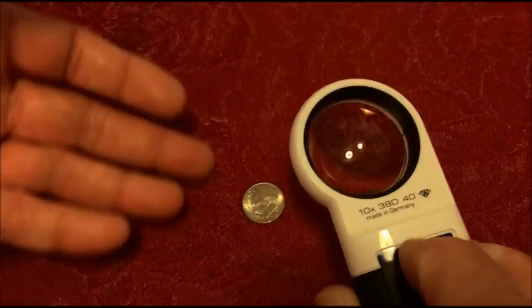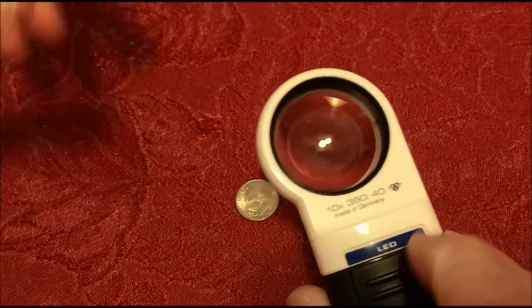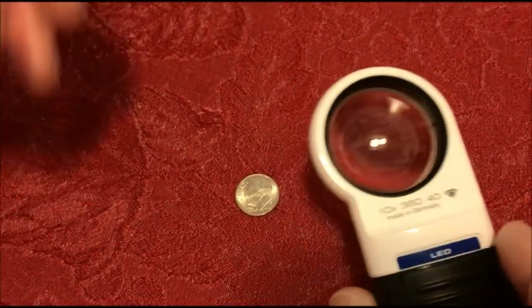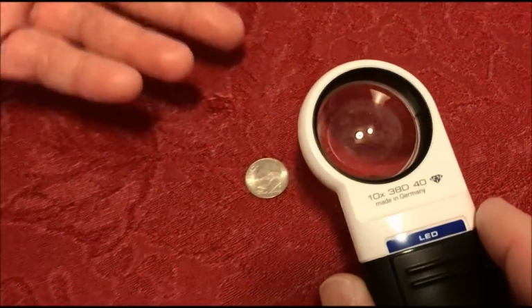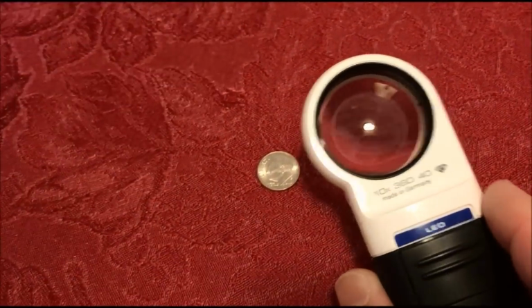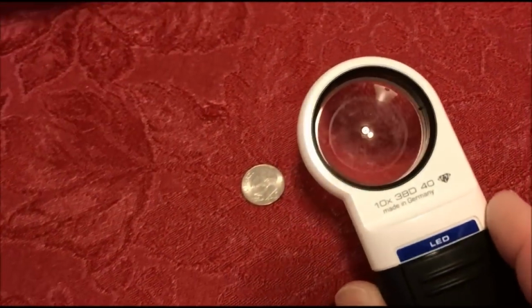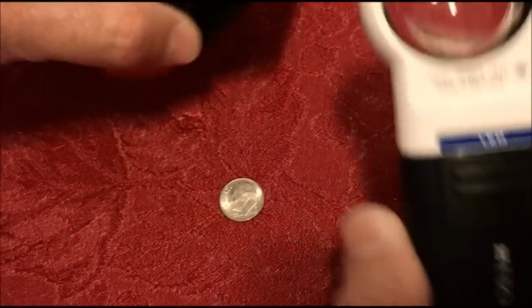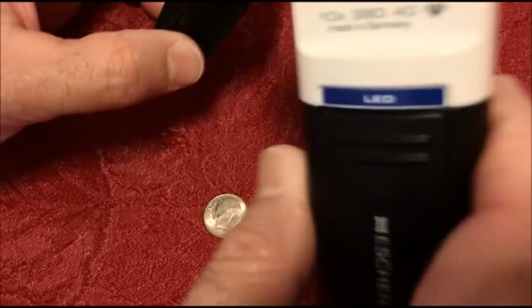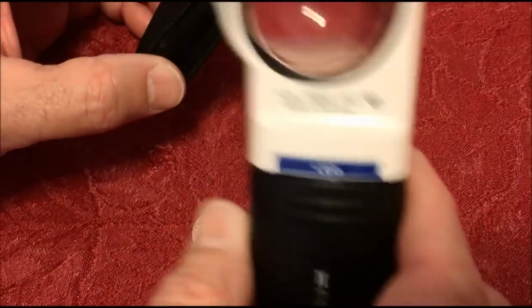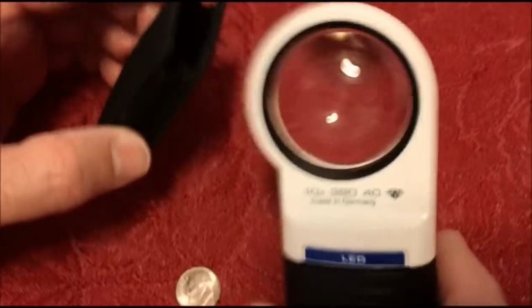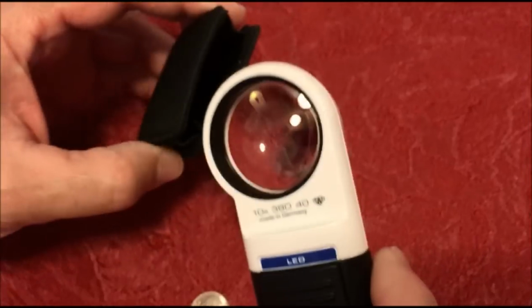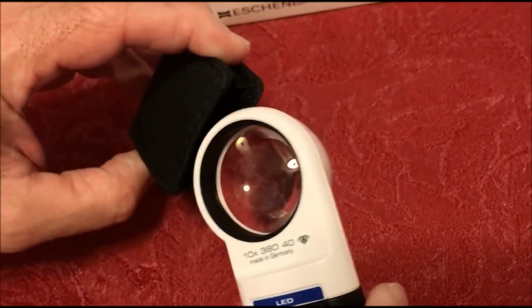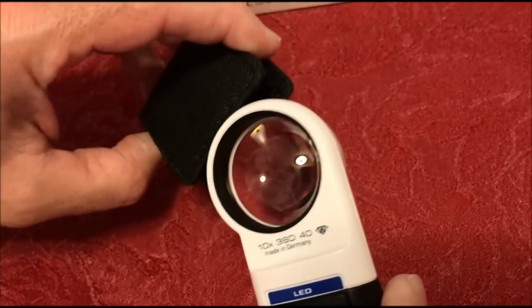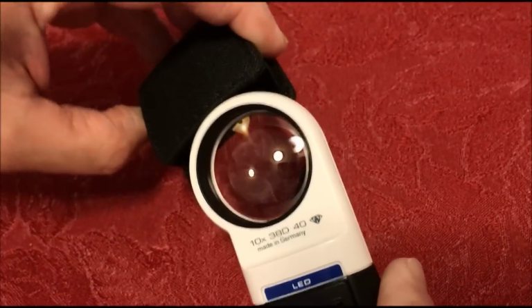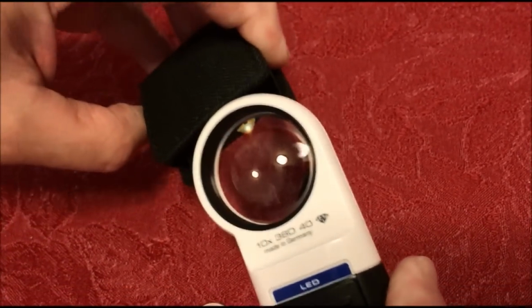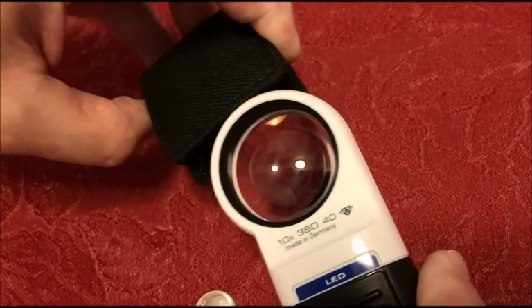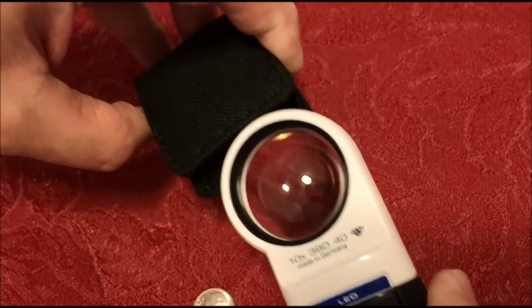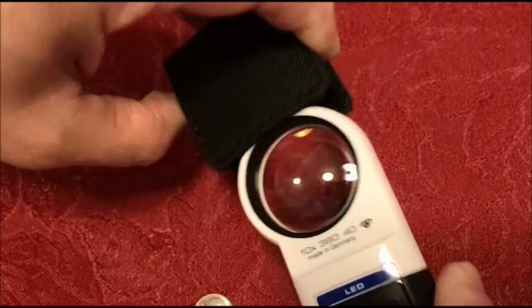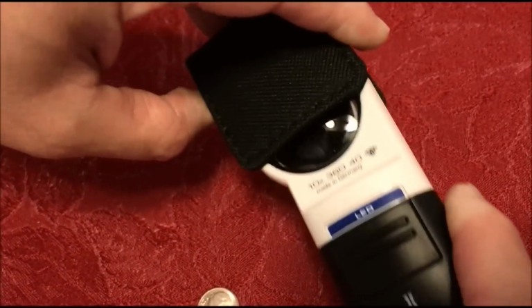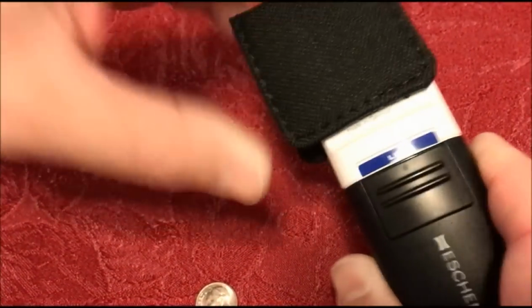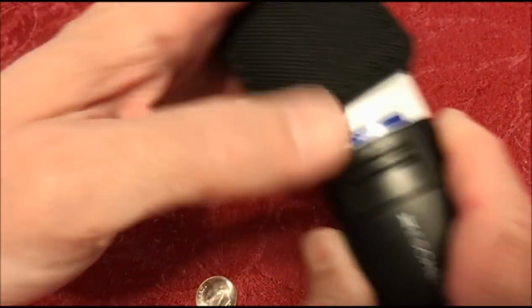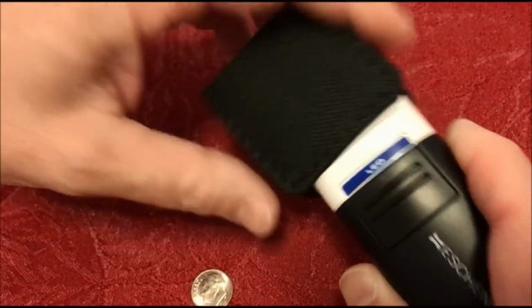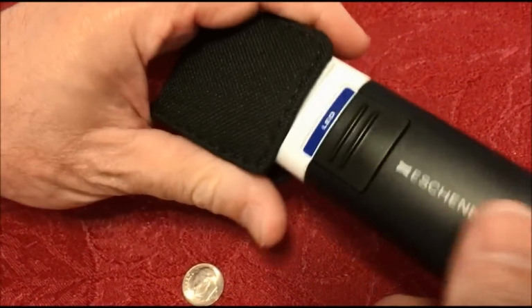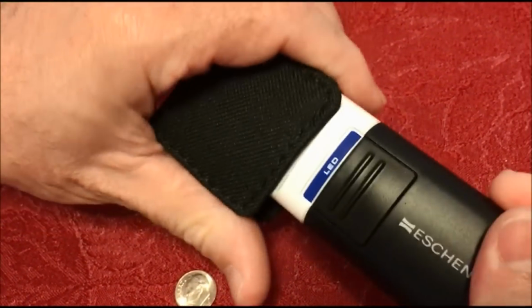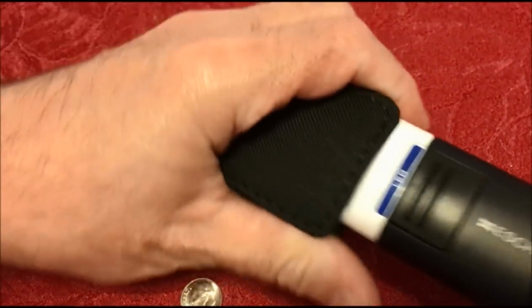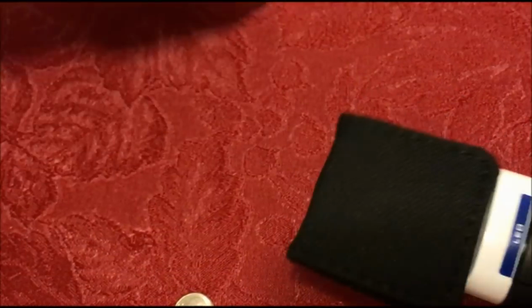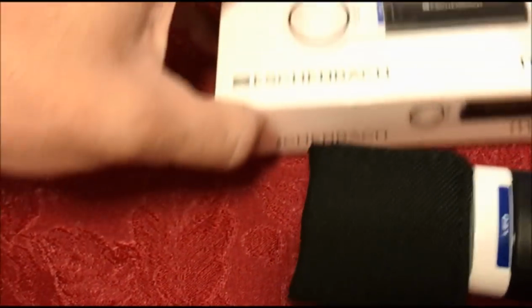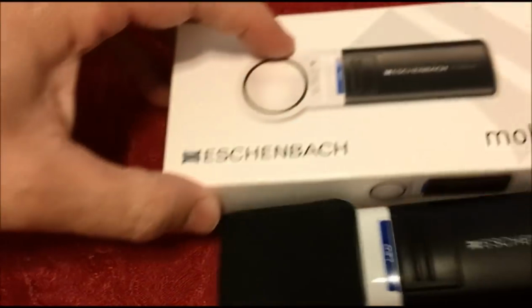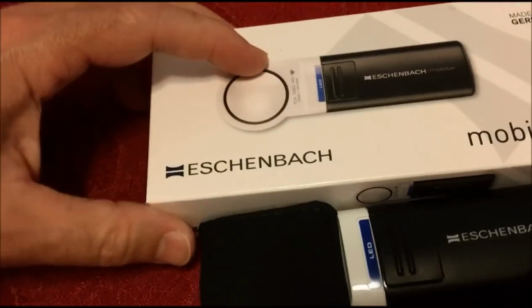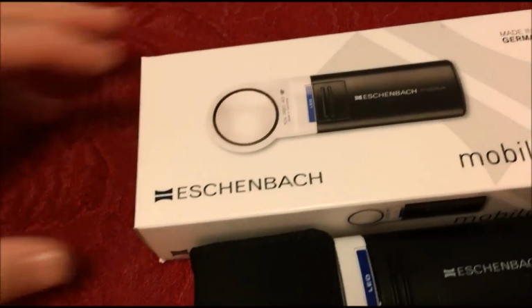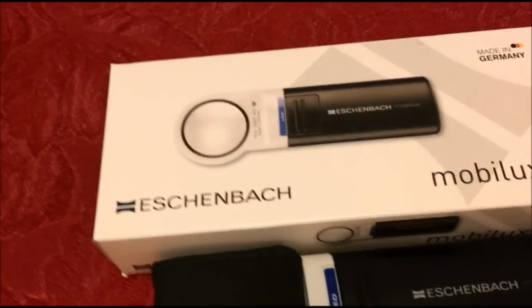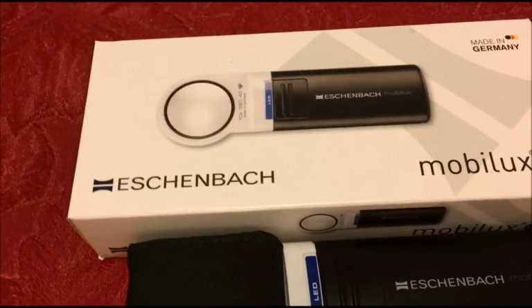For fine details like looking at the mint mark or looking at a letter, this is great. We've been playing with it all day and it does what it's advertised to do — it does what it's intended to do.